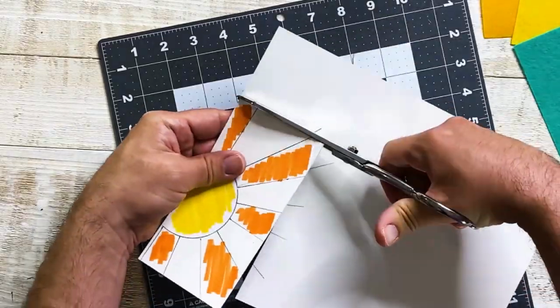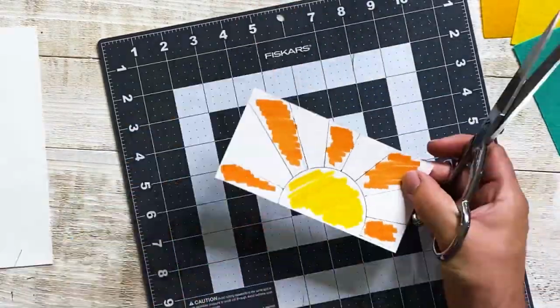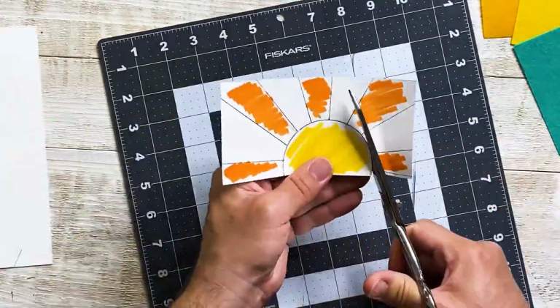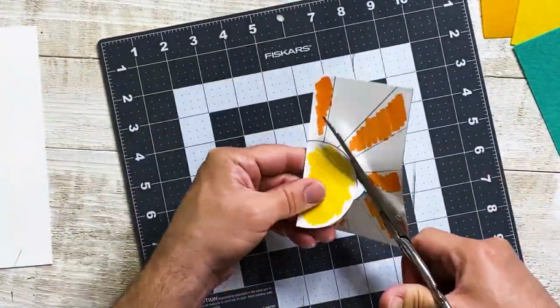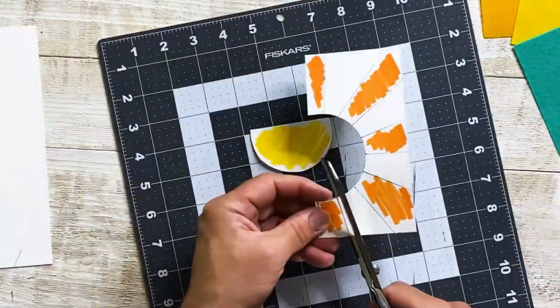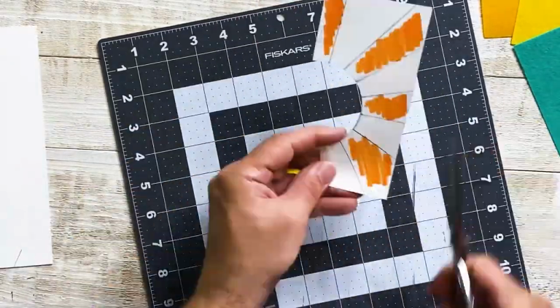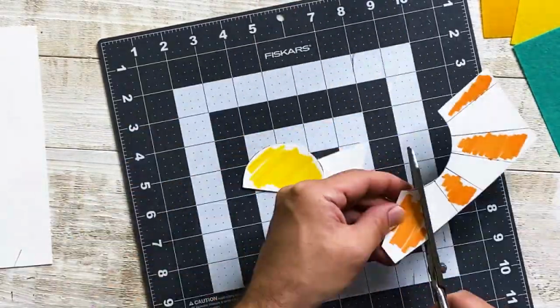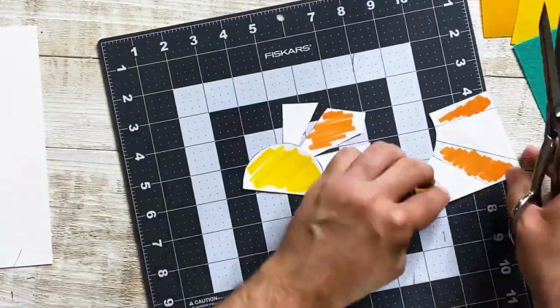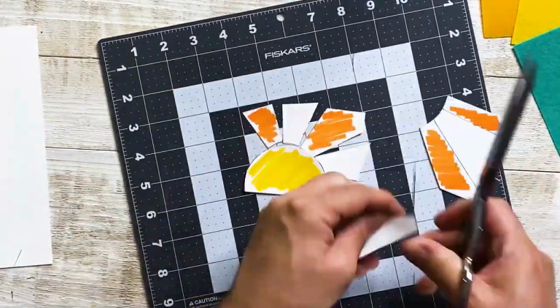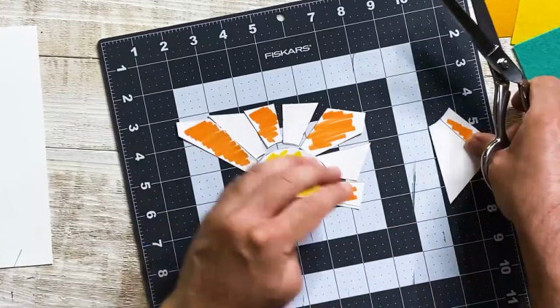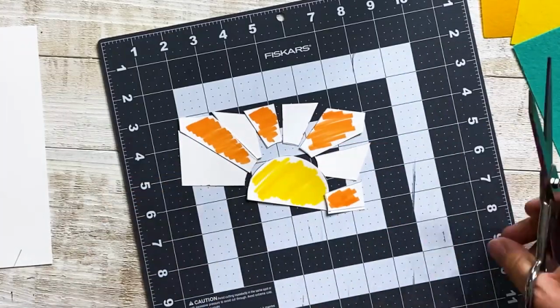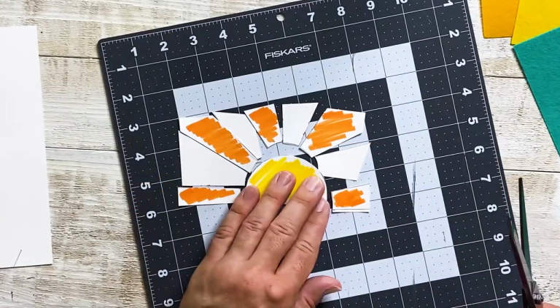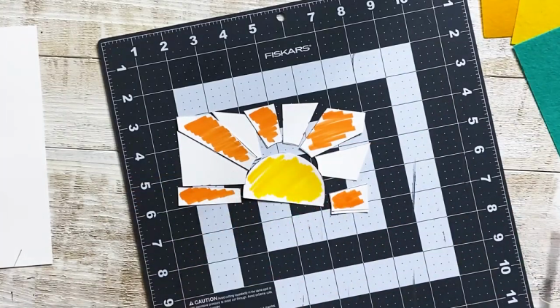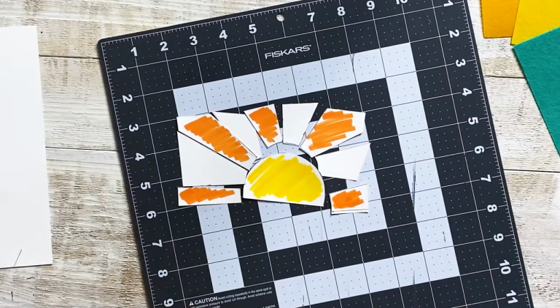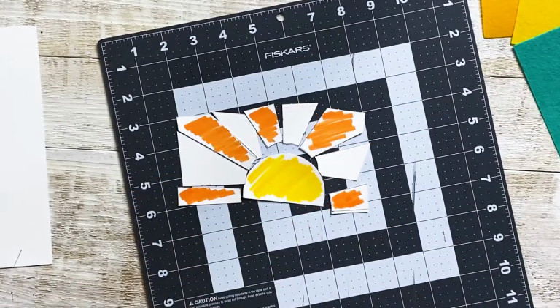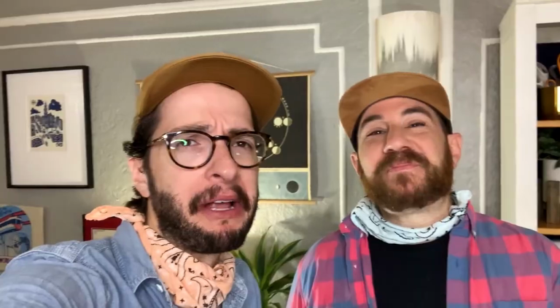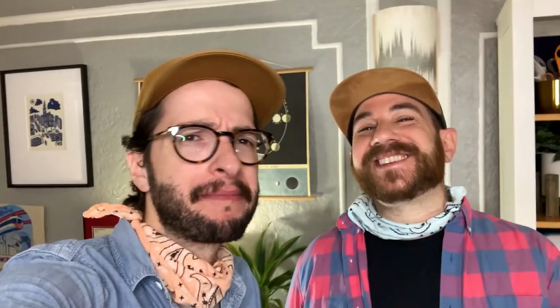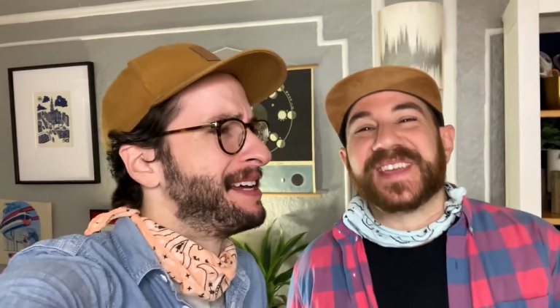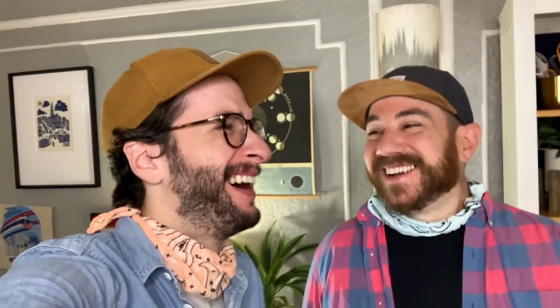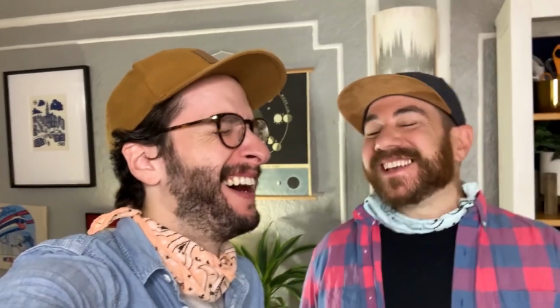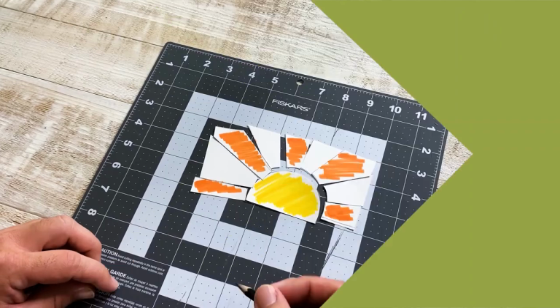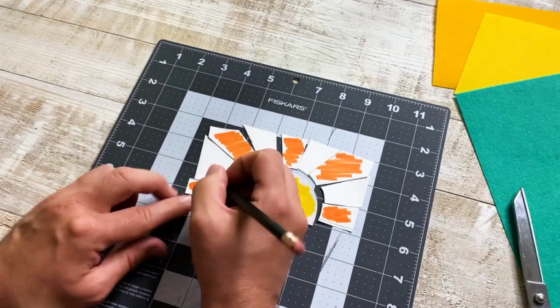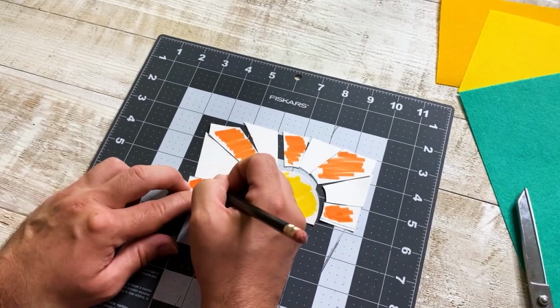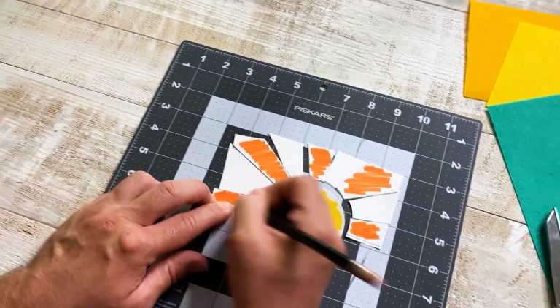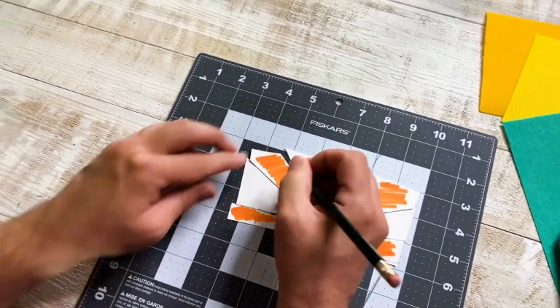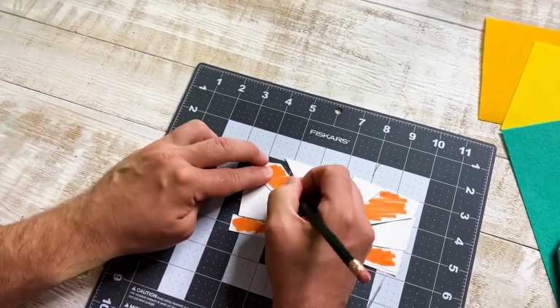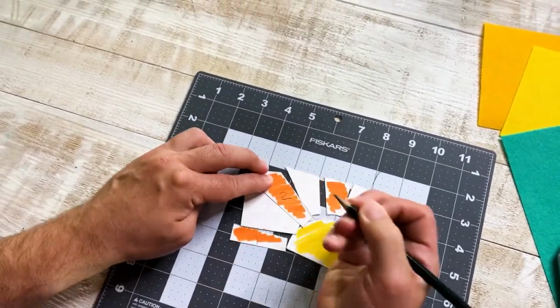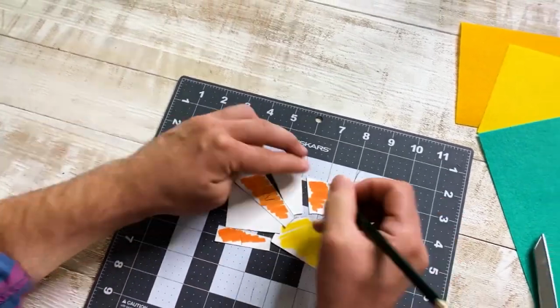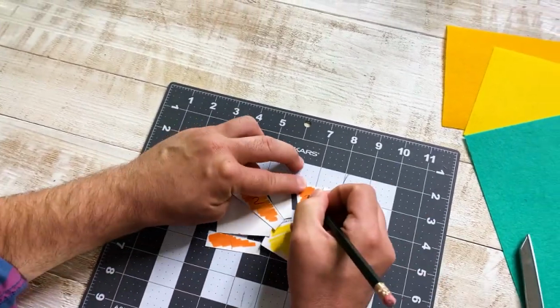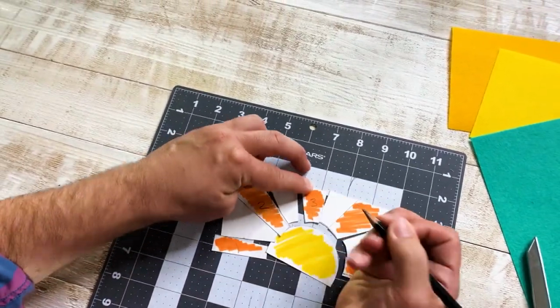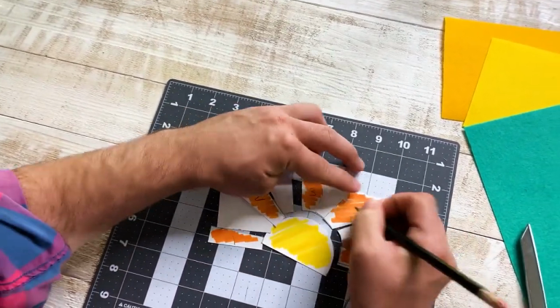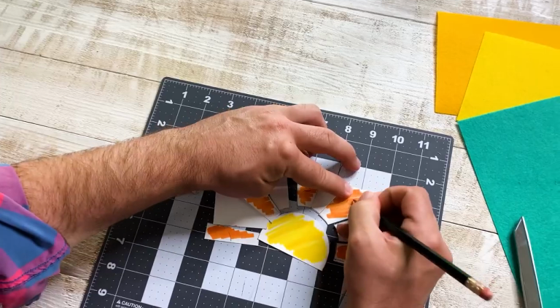Don't worry too much if your pieces aren't looking perfect. This is a camp craft — it's supposed to have a bit of a wonky, busted feel. And before I move things around, I'm just going to number this so I can keep things in order.